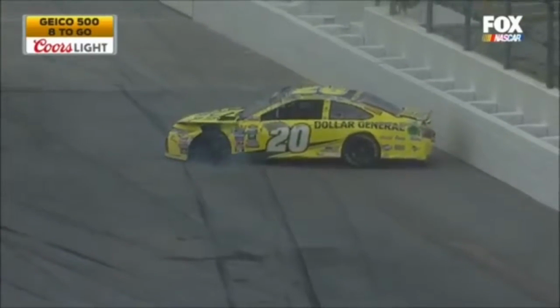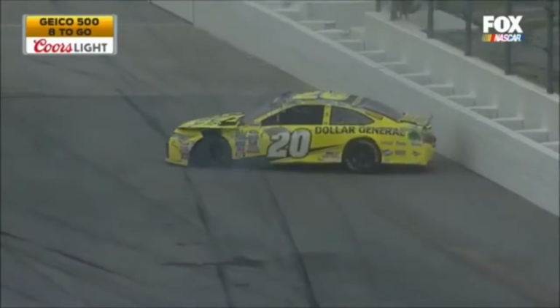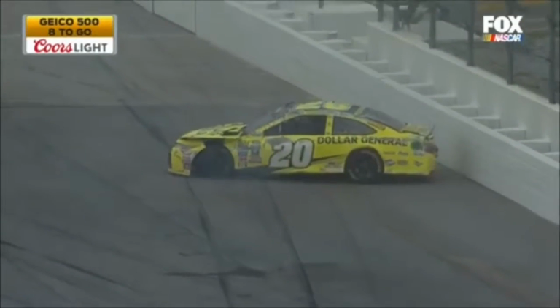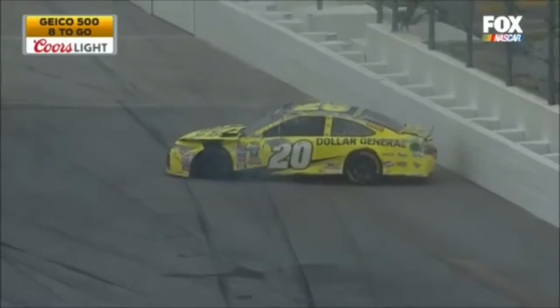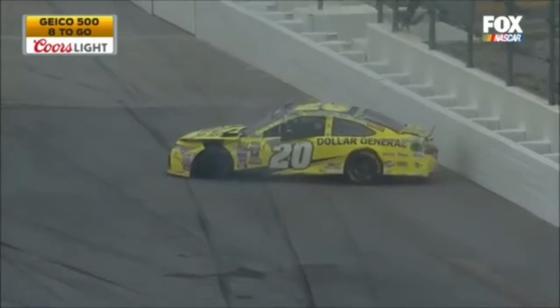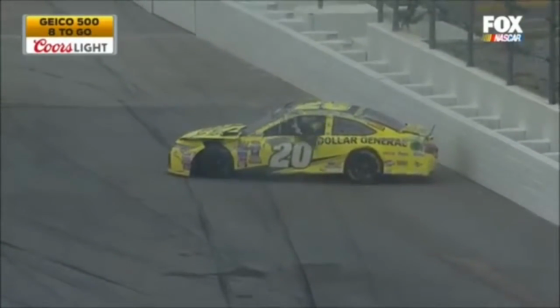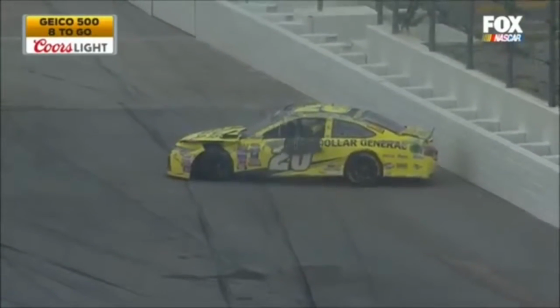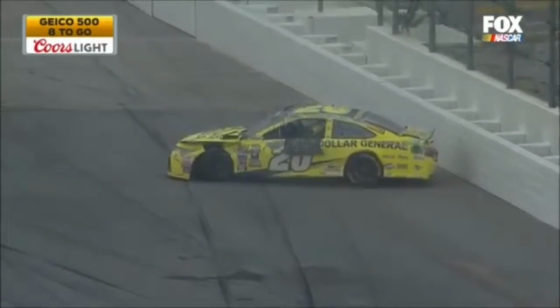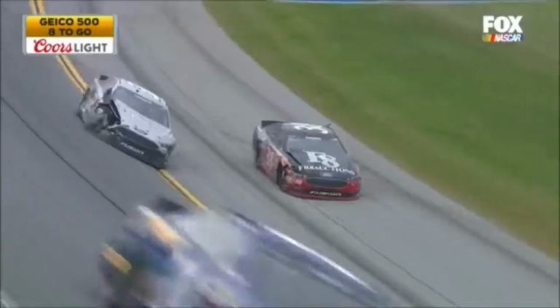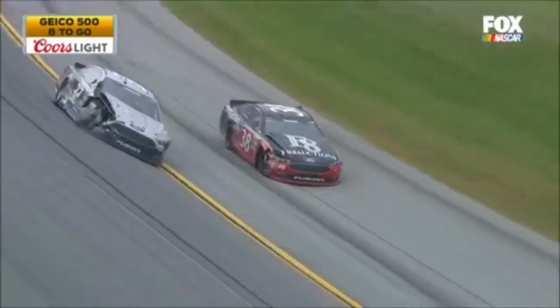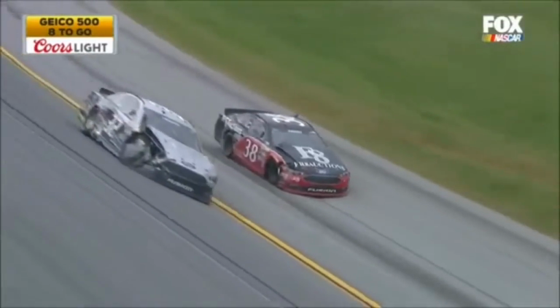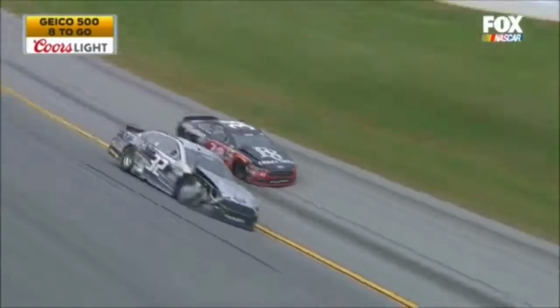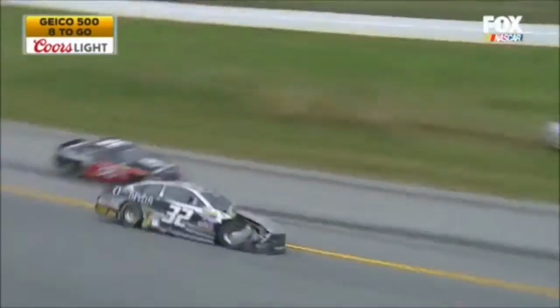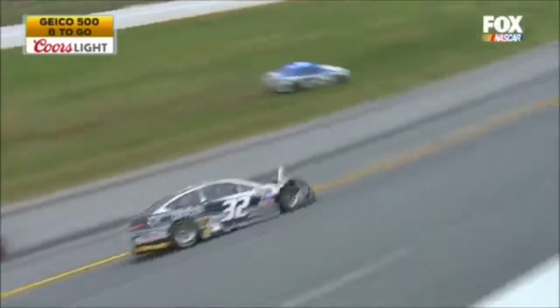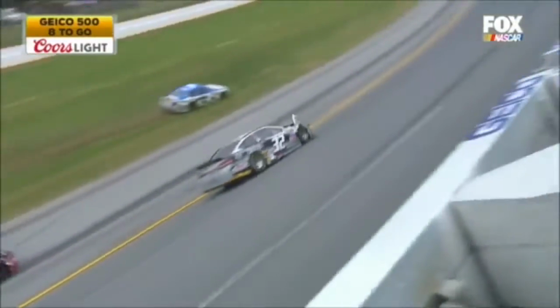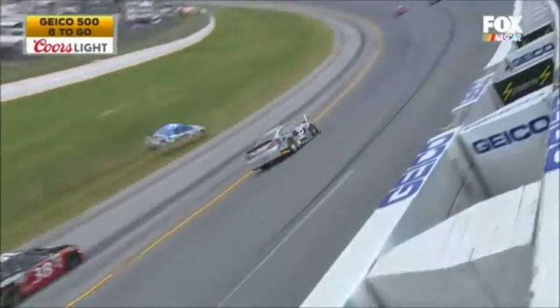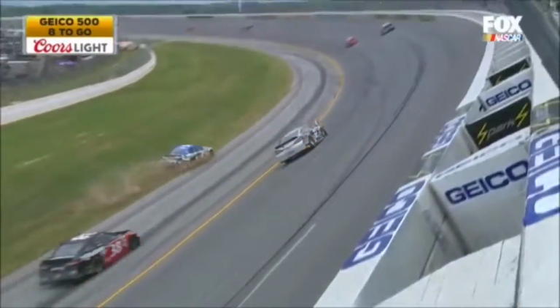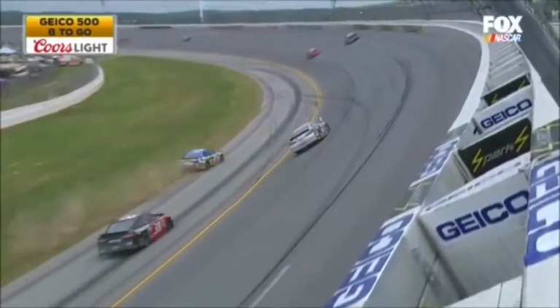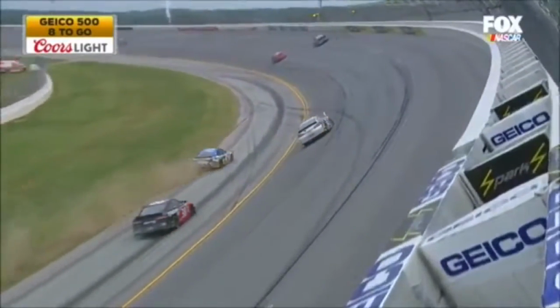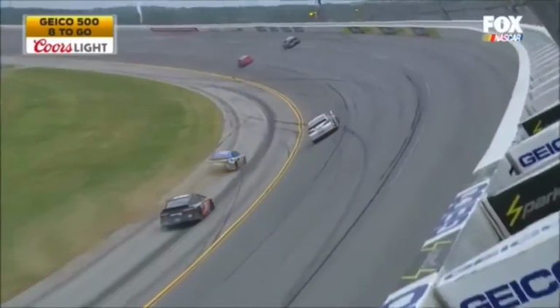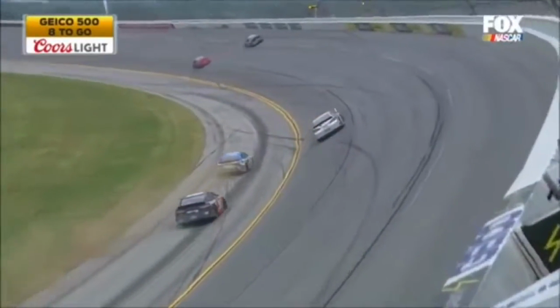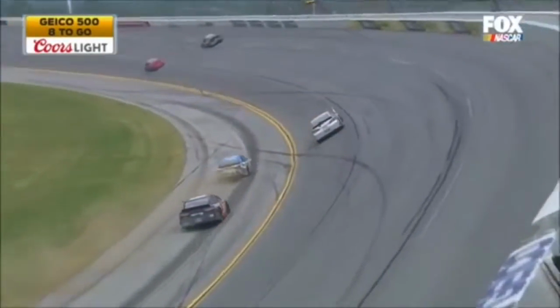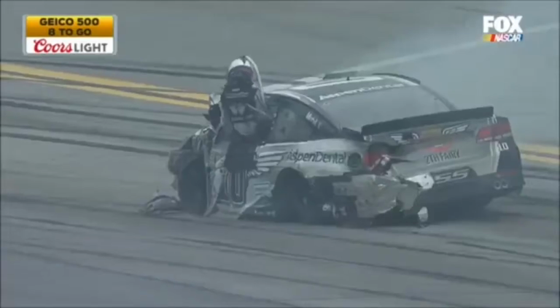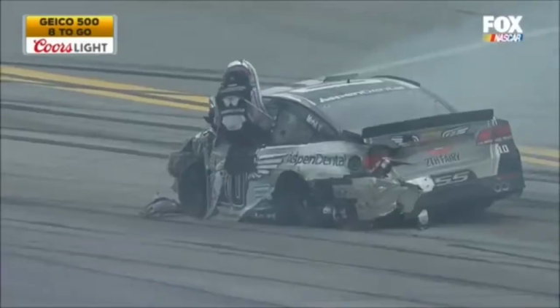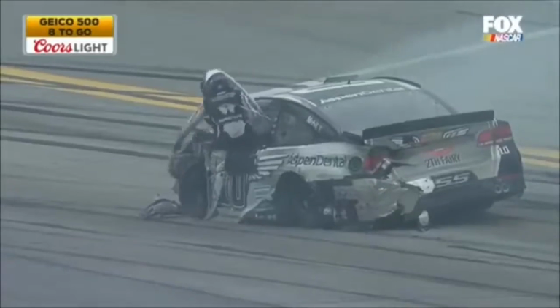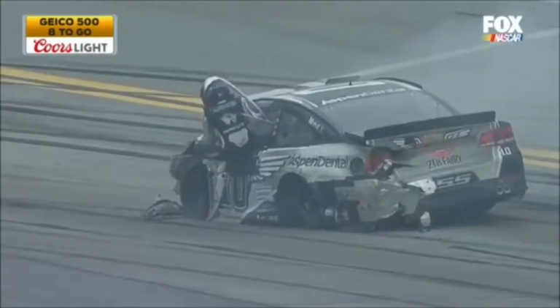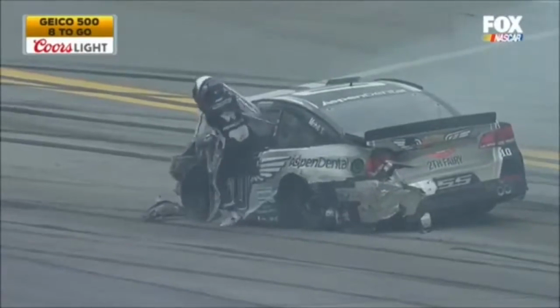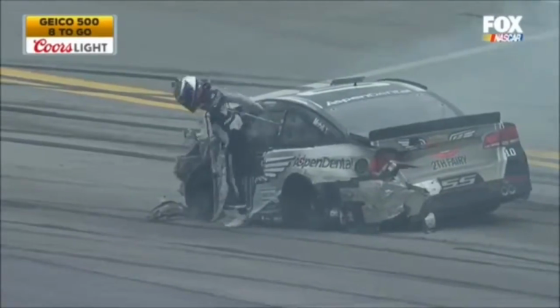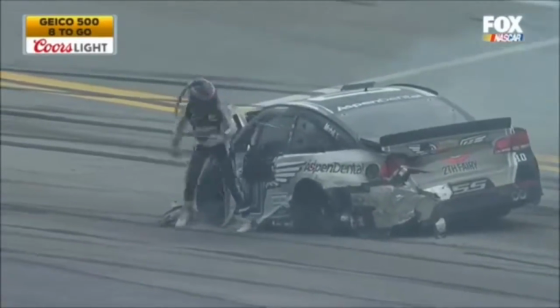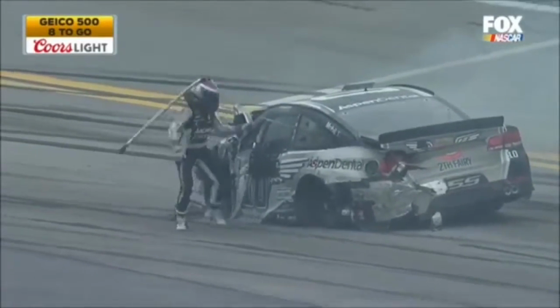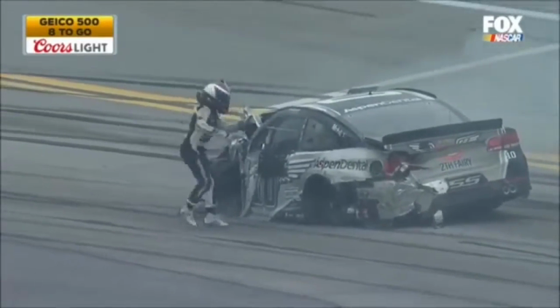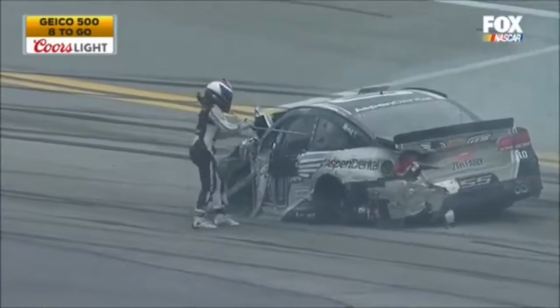I am not believing it. He's fine. You got the window net down right away out of frustration. The four car carving — Danica climbs out.